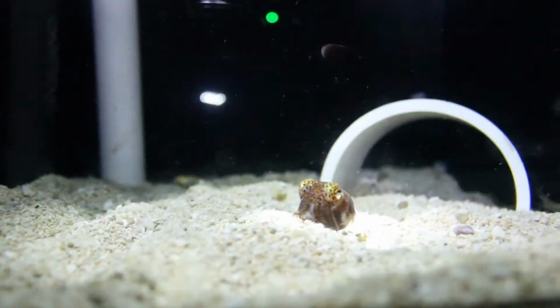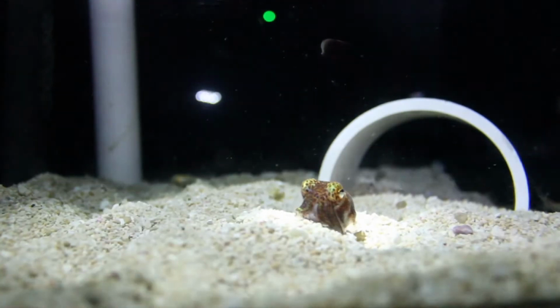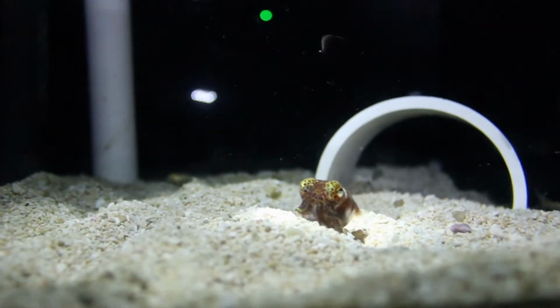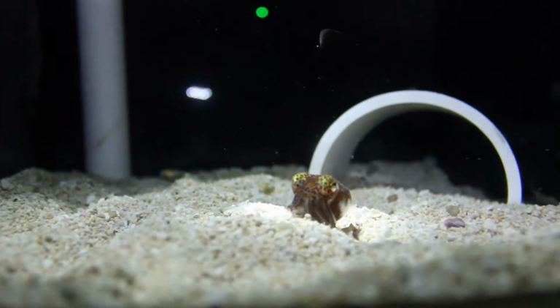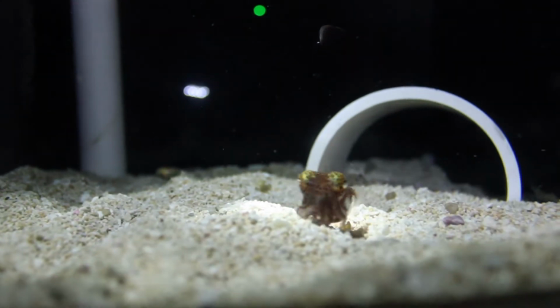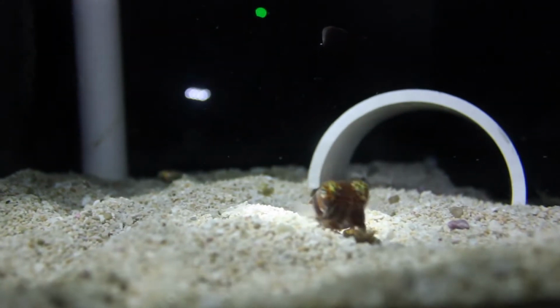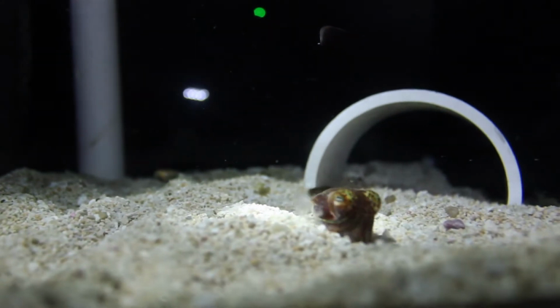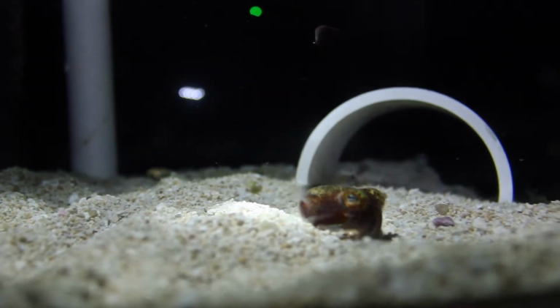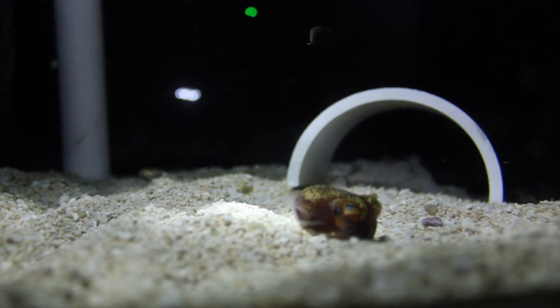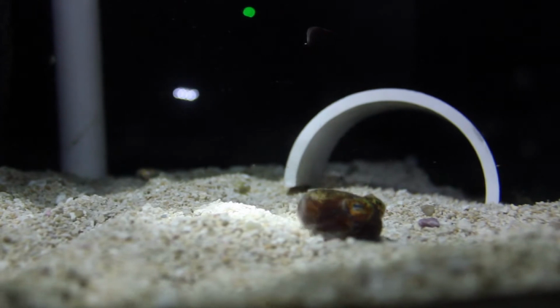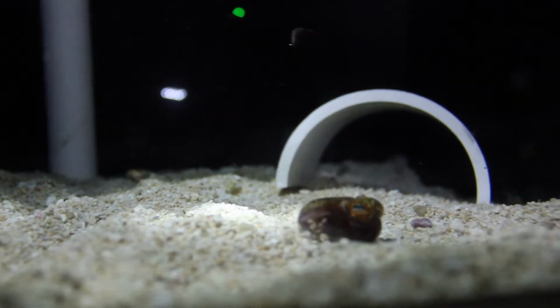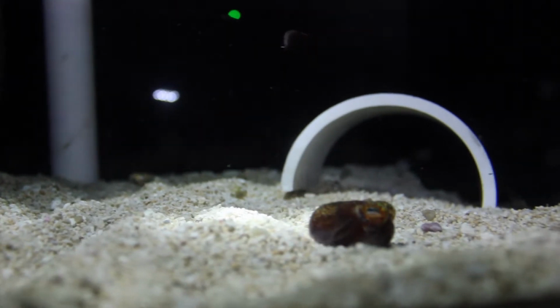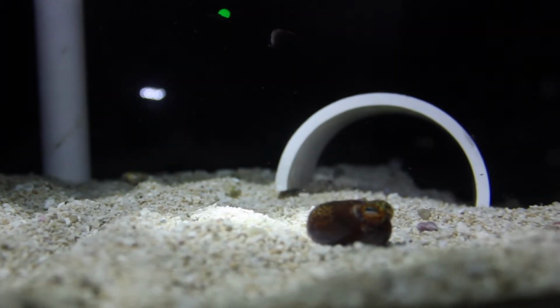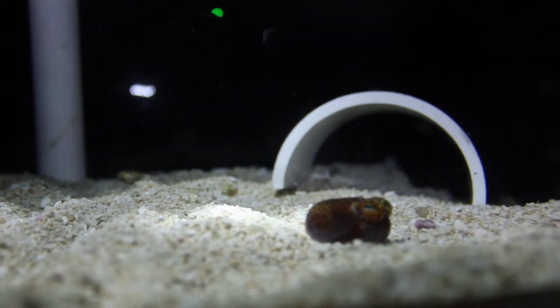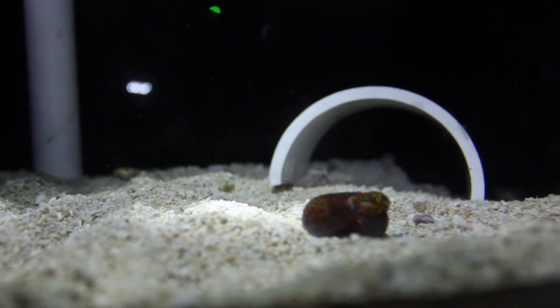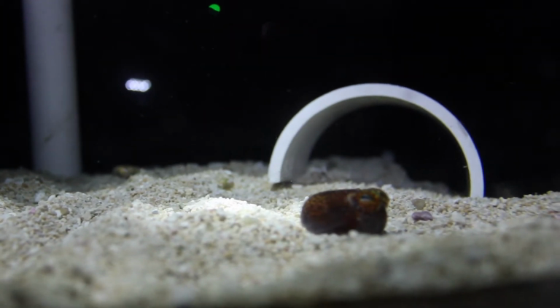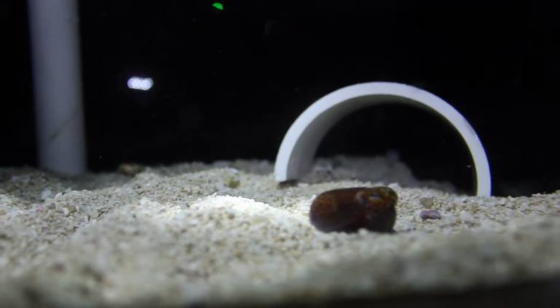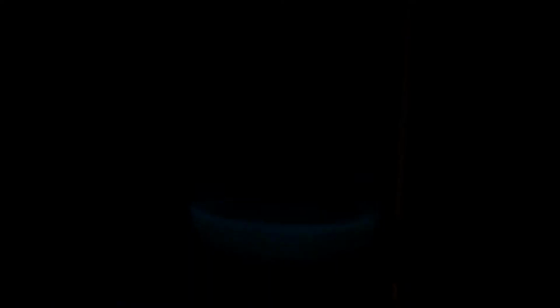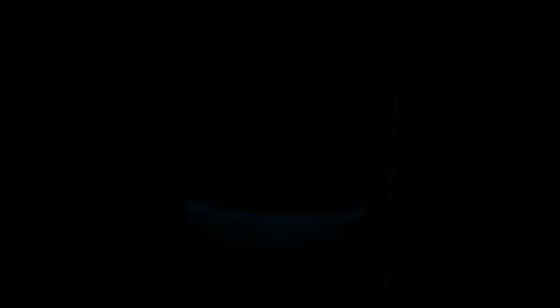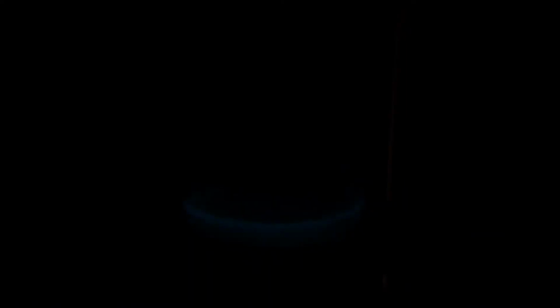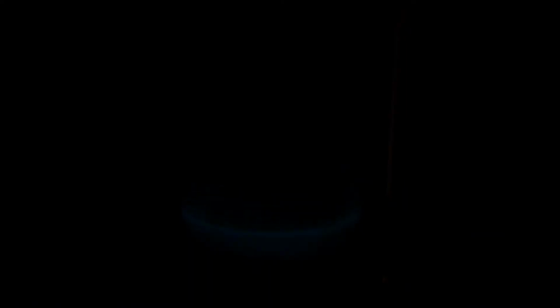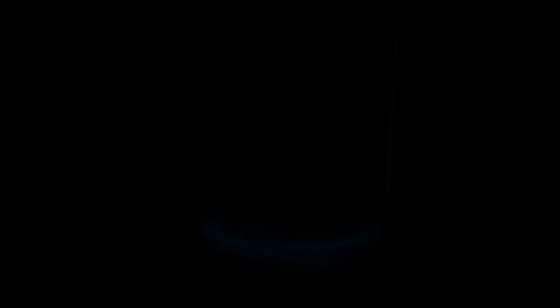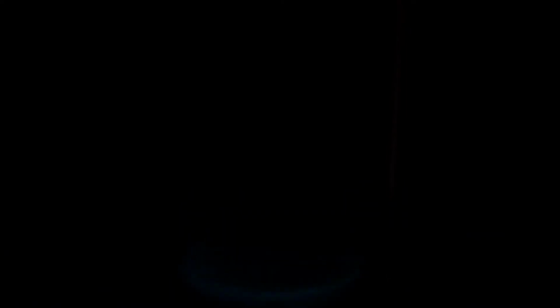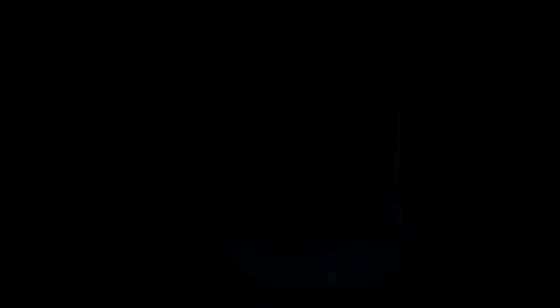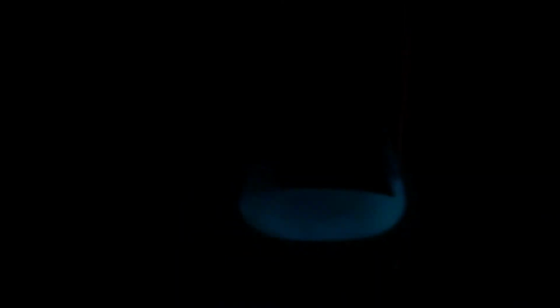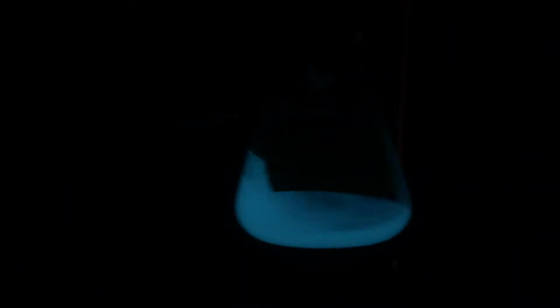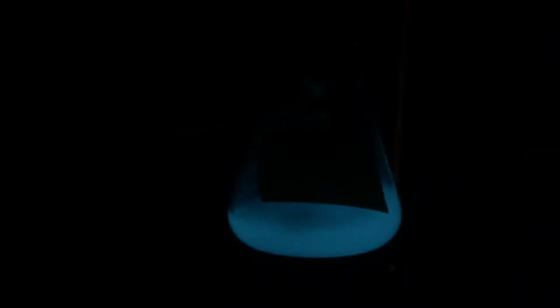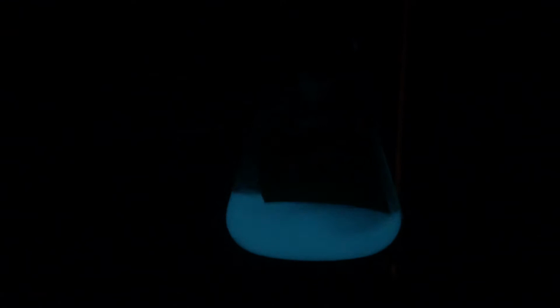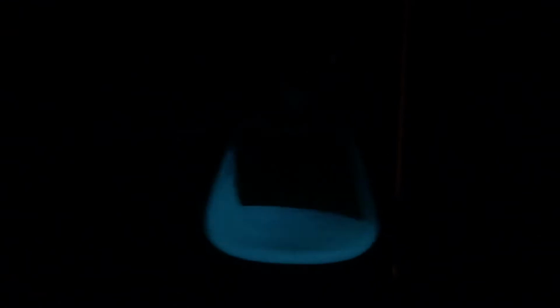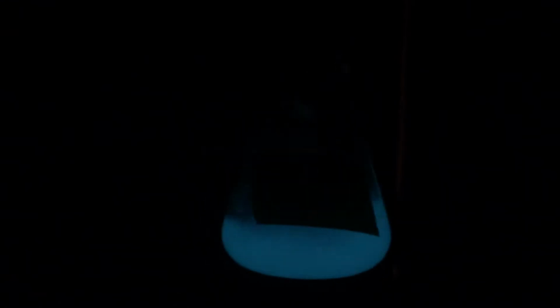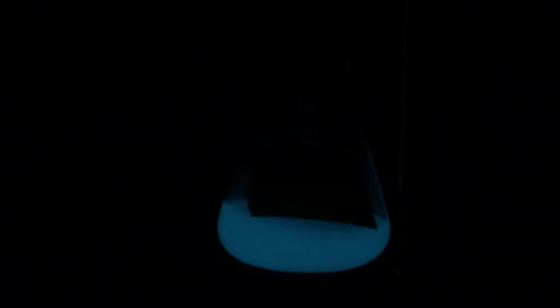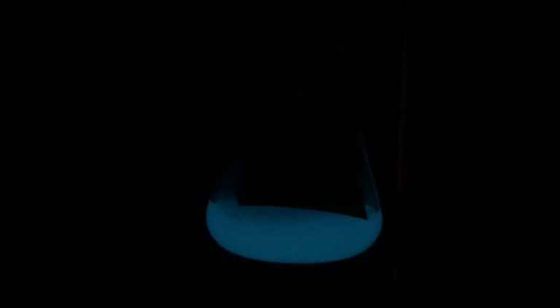The nocturnal squid uses light produced by the bacteria, called bioluminescence, to camouflage against moonlight. The squid can even control how much of the bacteria's light it uses.